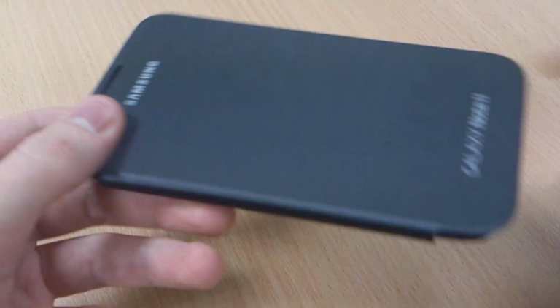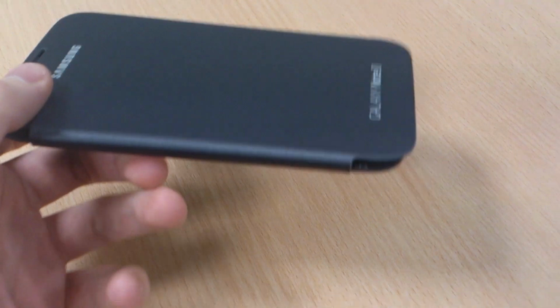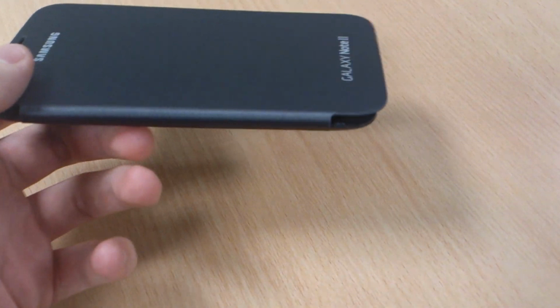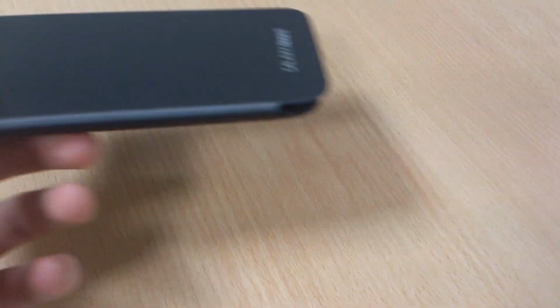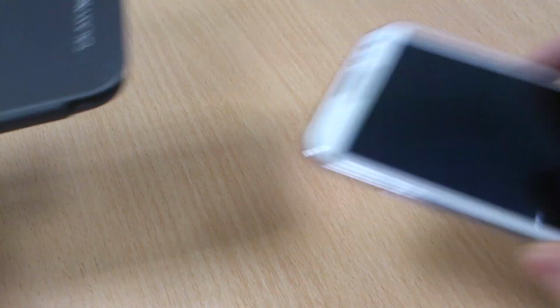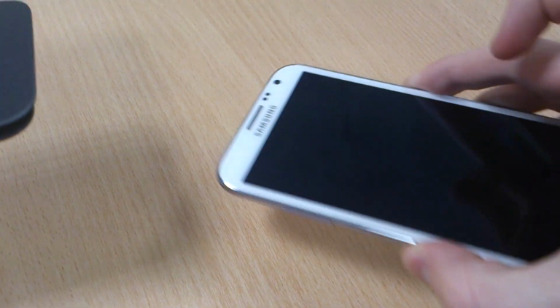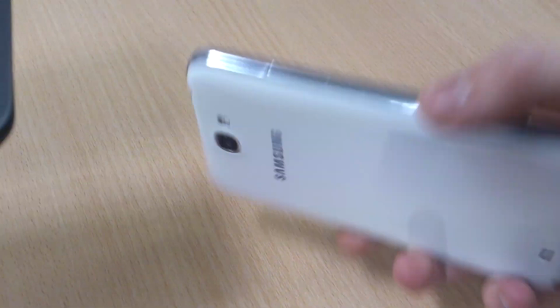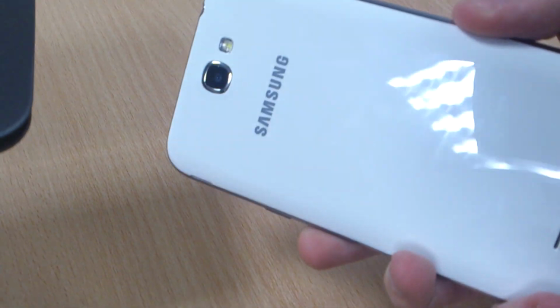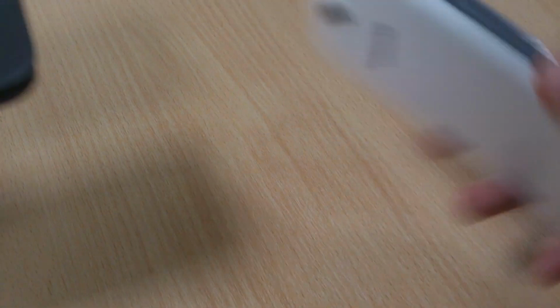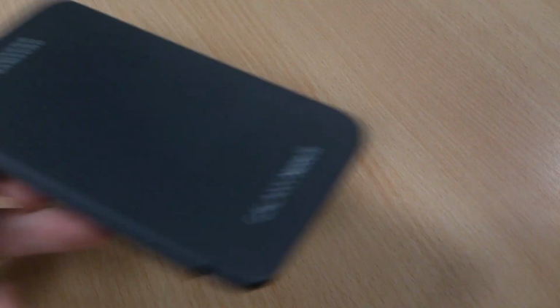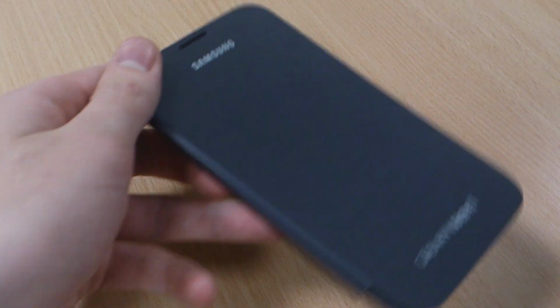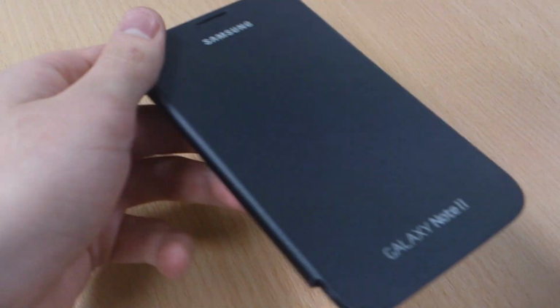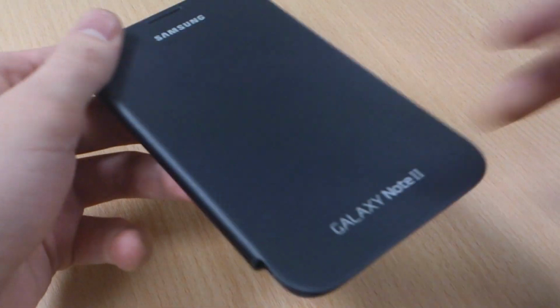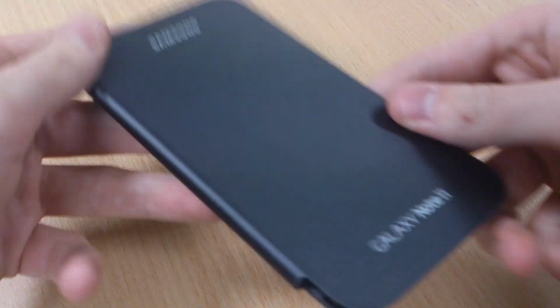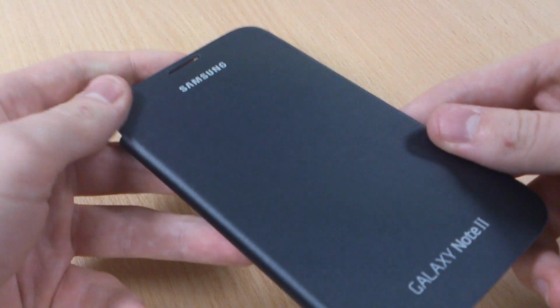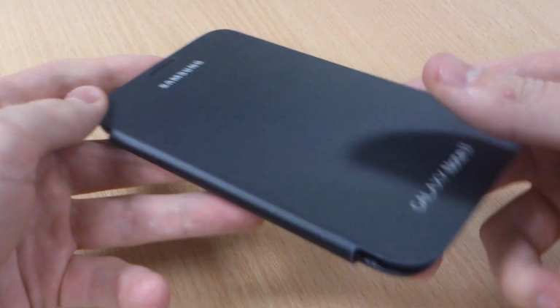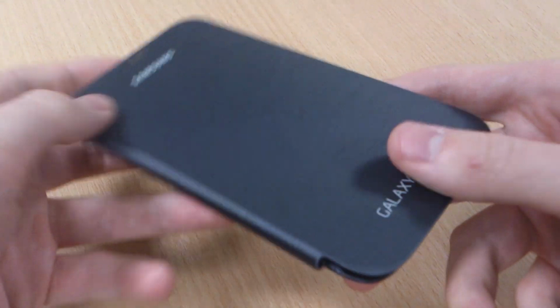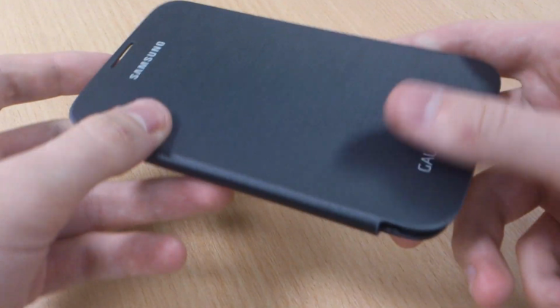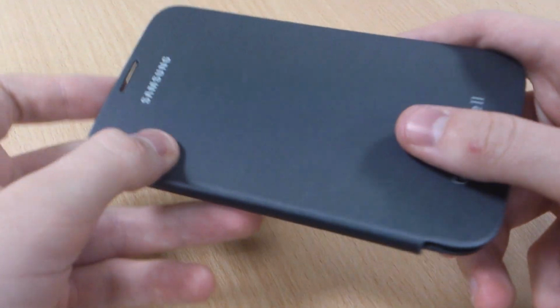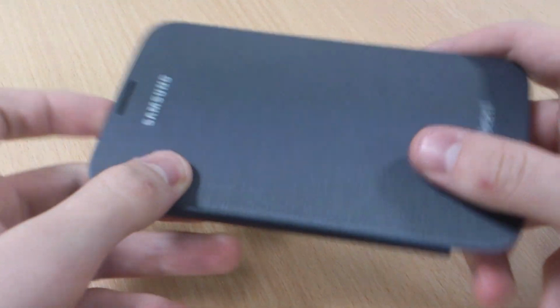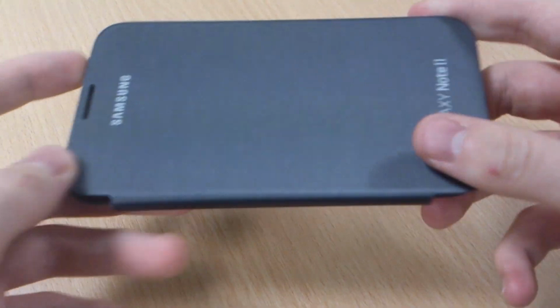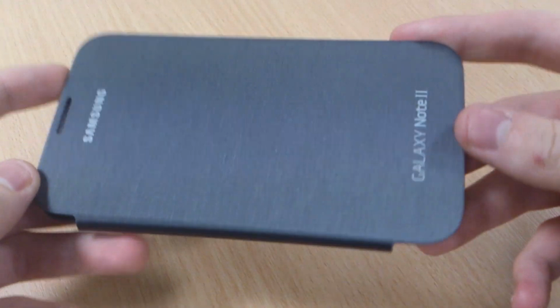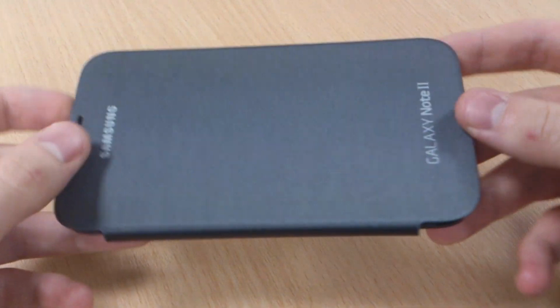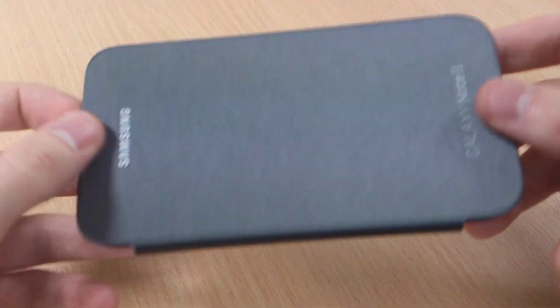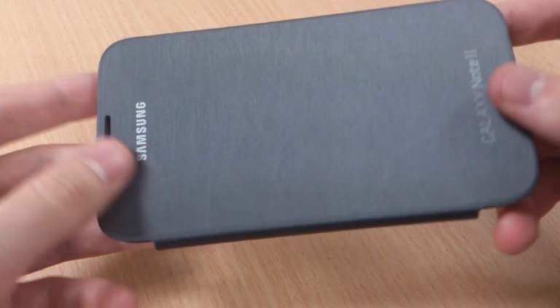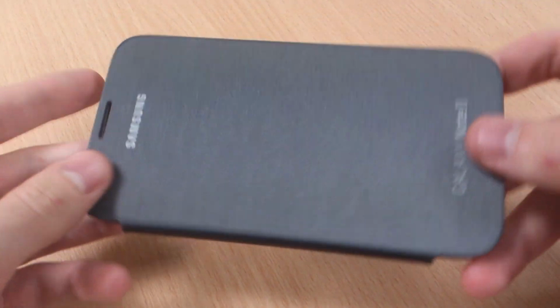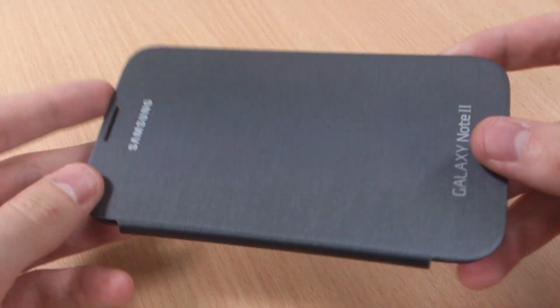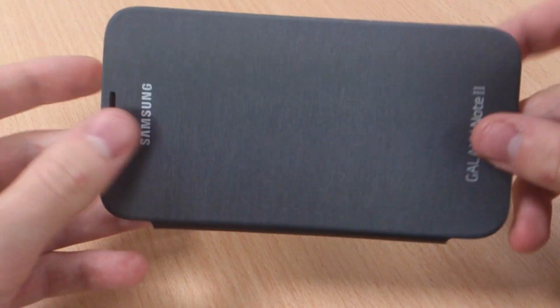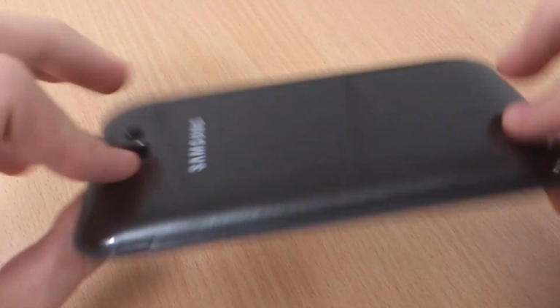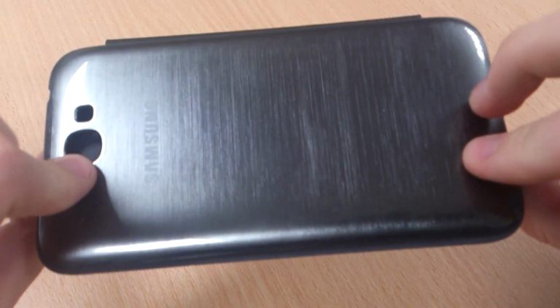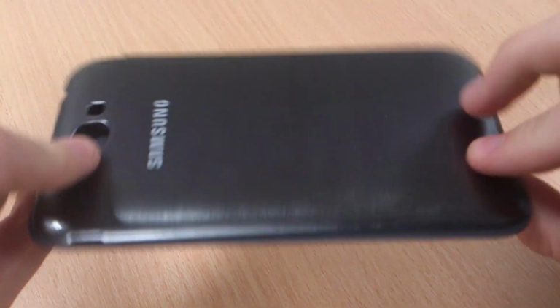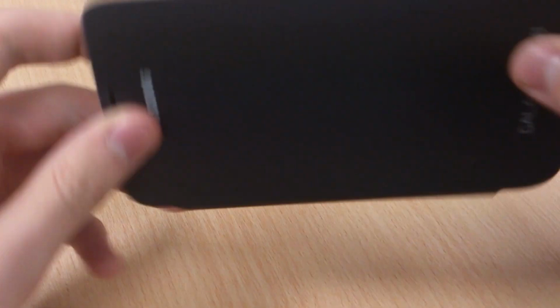I've actually got the white Note 2 here to try it out with, but I'll talk about the case a bit more first. This is going to be one of the first reviews available in the world on this case.